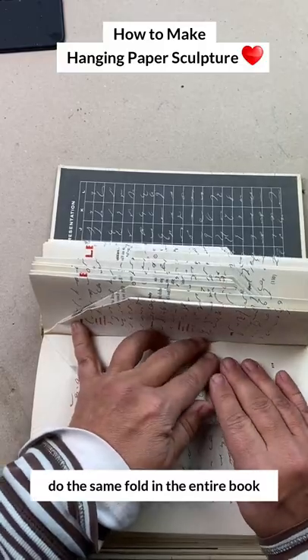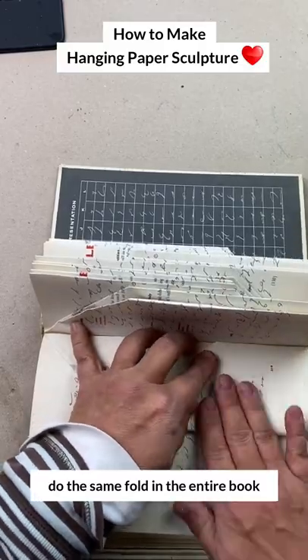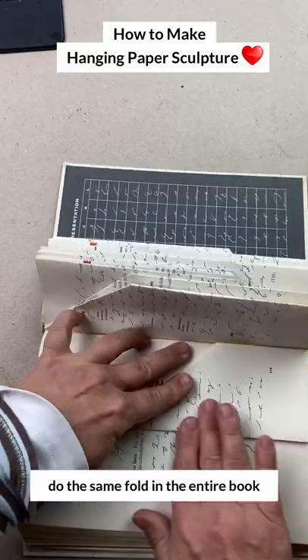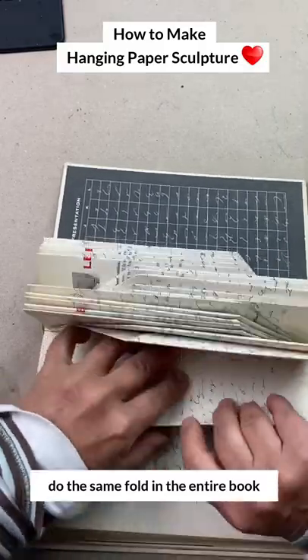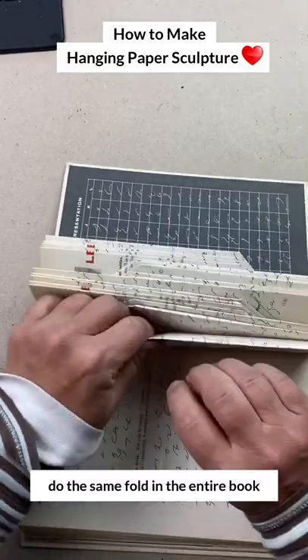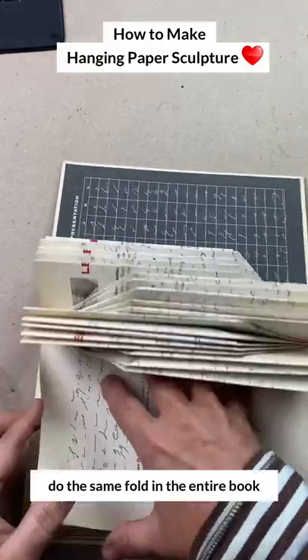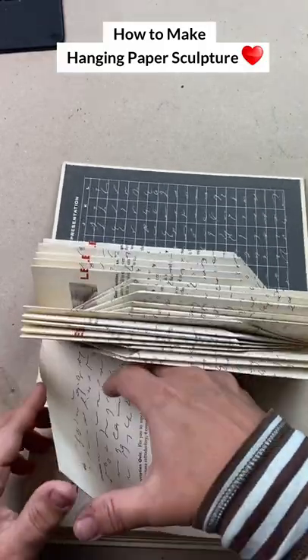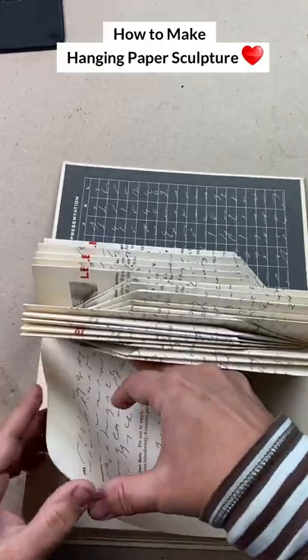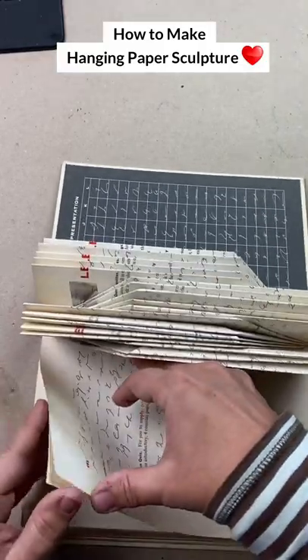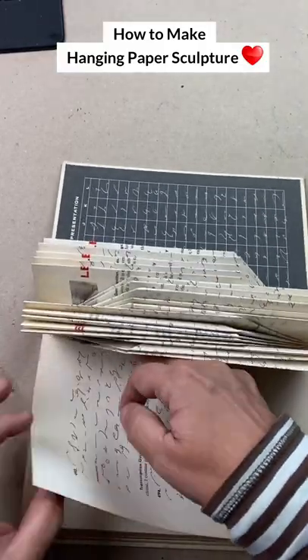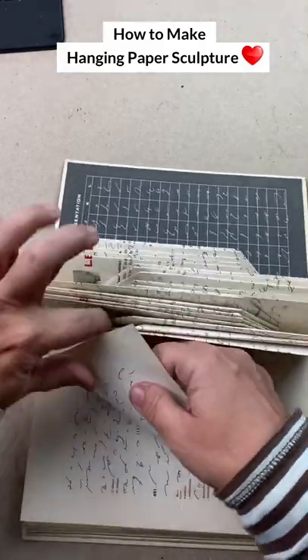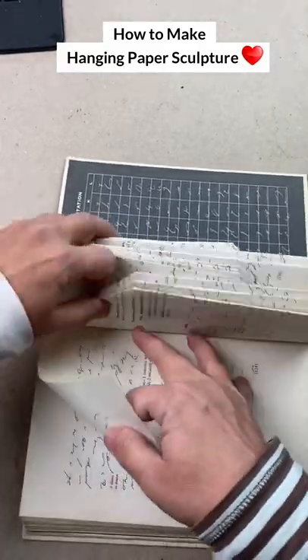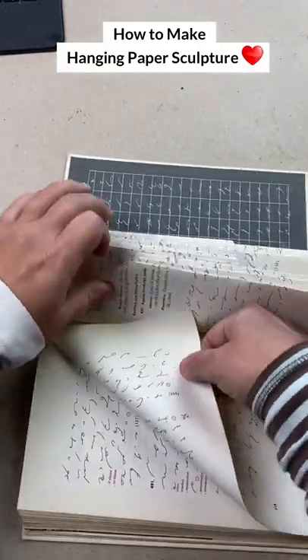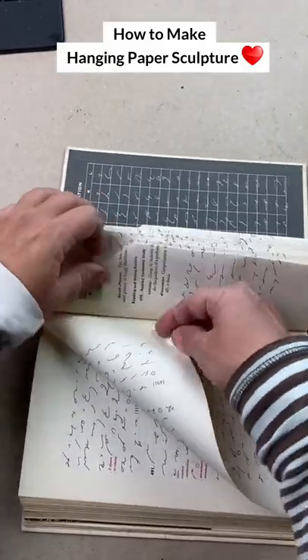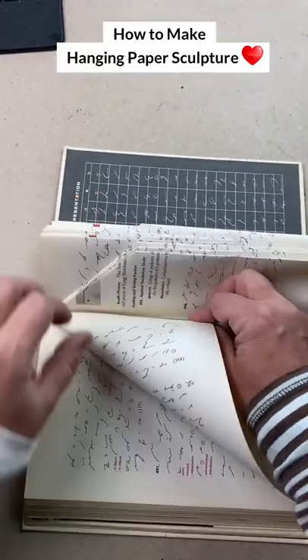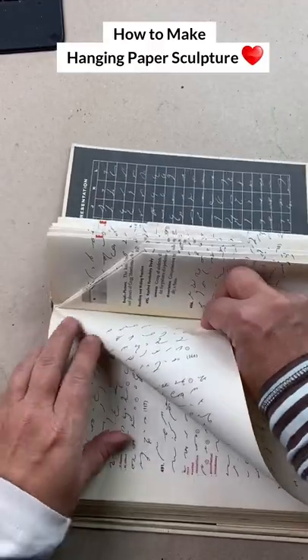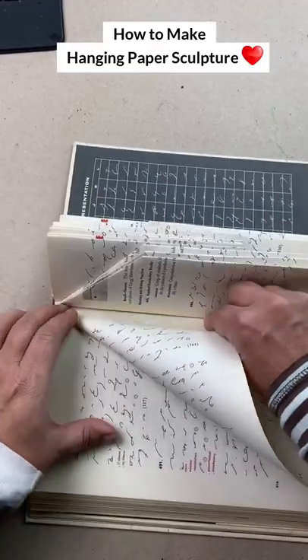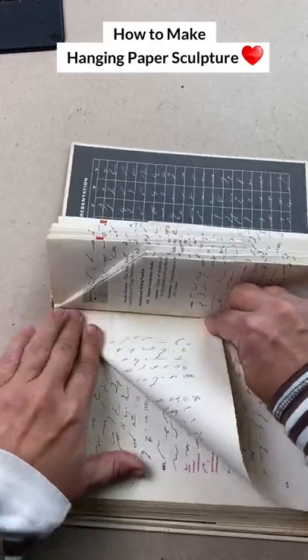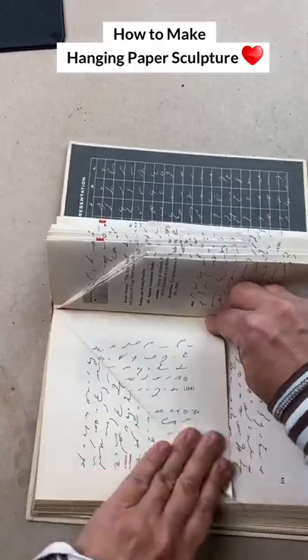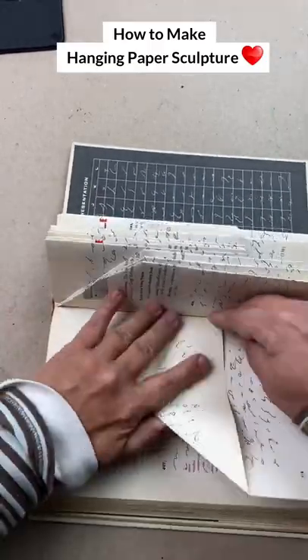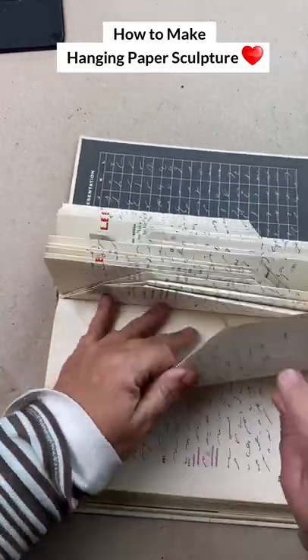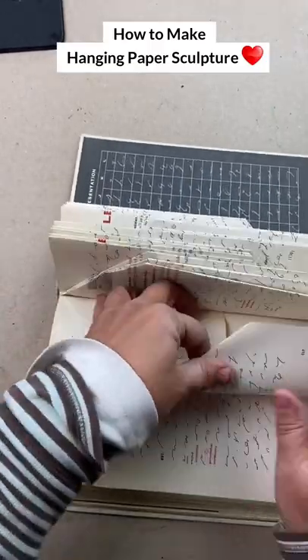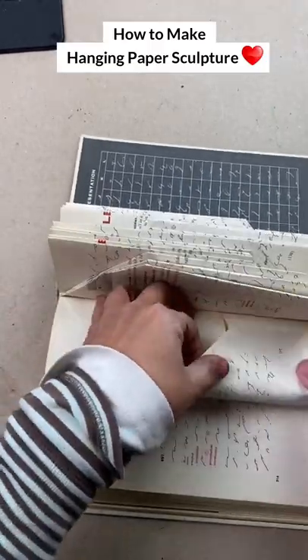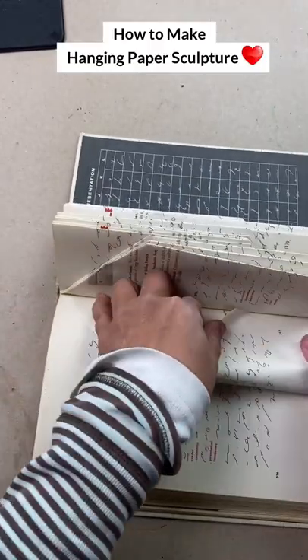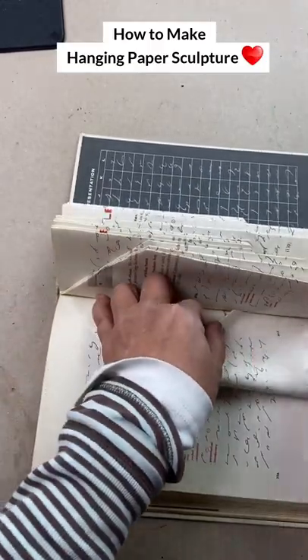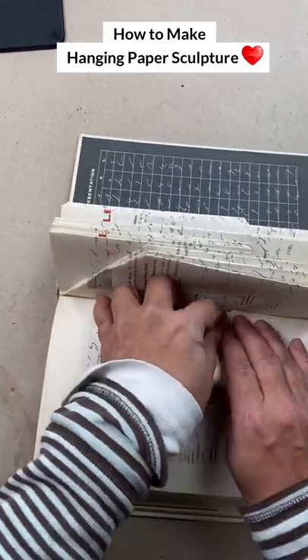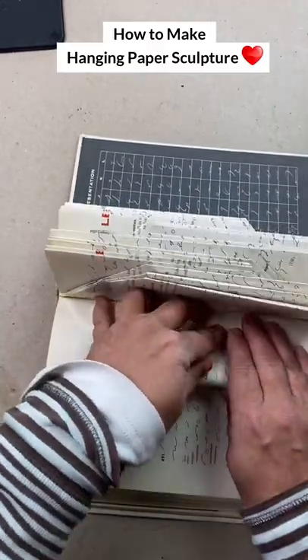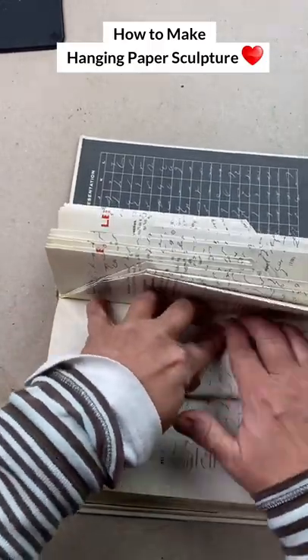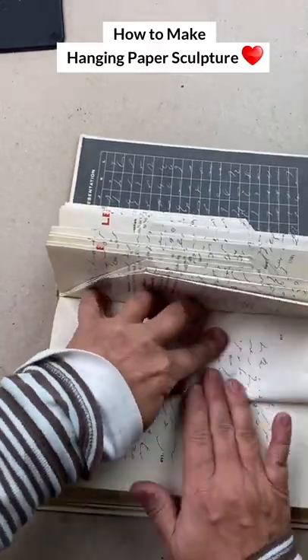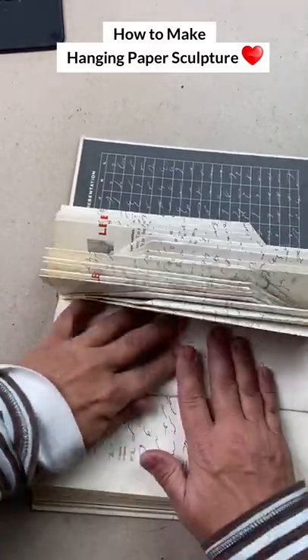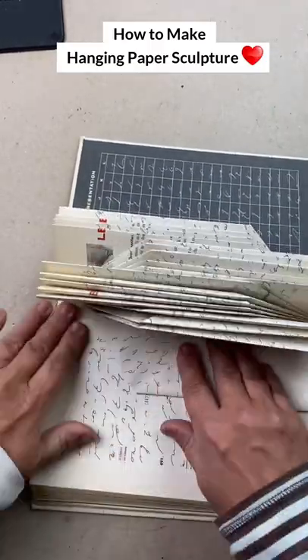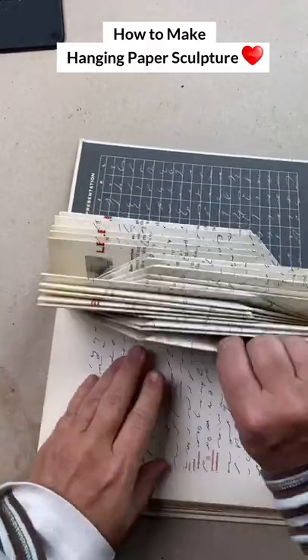These books were 12 inches by eight and three quarter inches and about 236 pages. I didn't tear out any of the pages — I left the whole book intact.